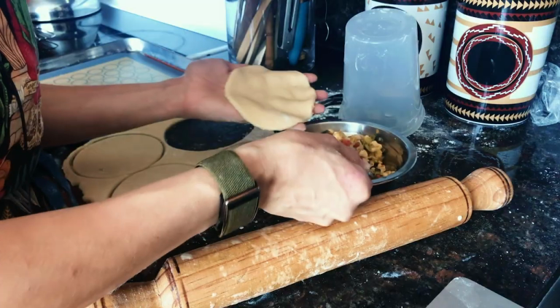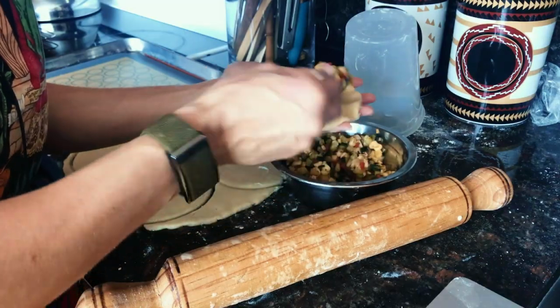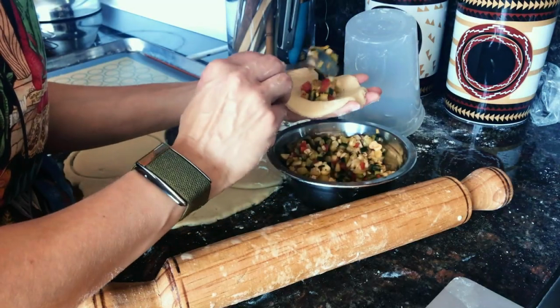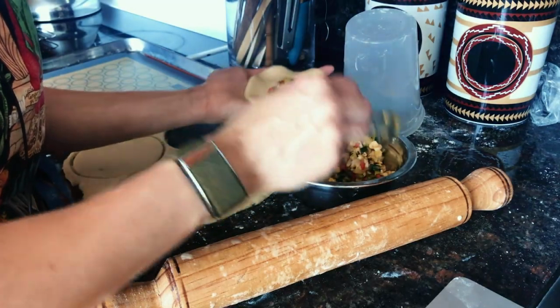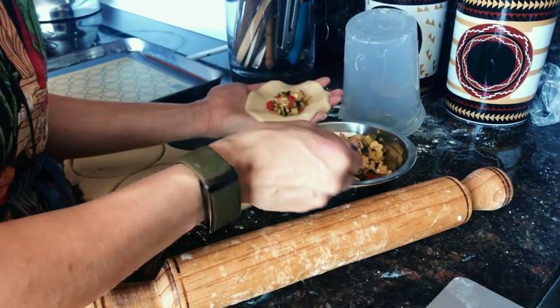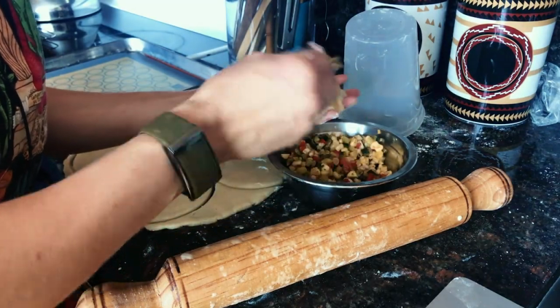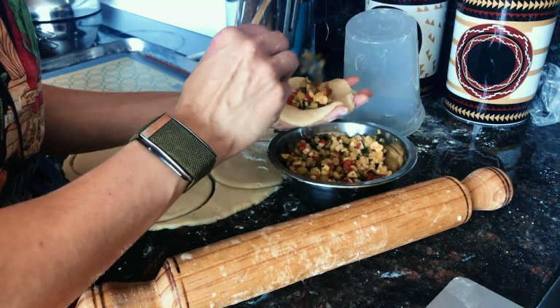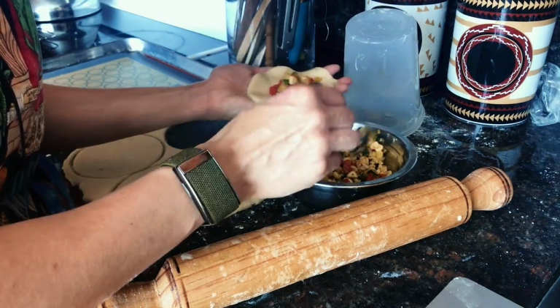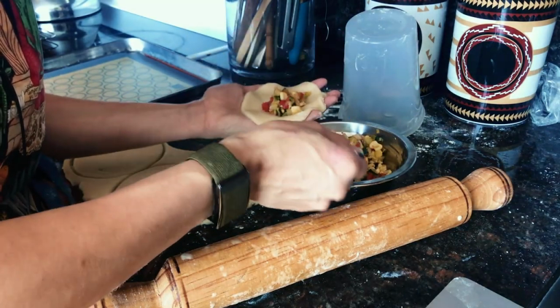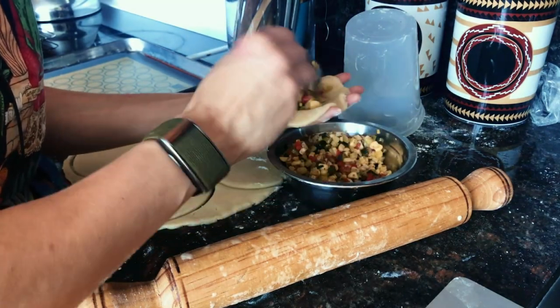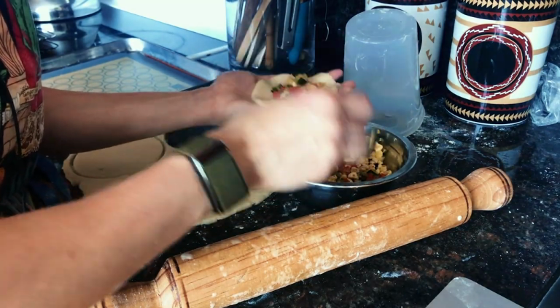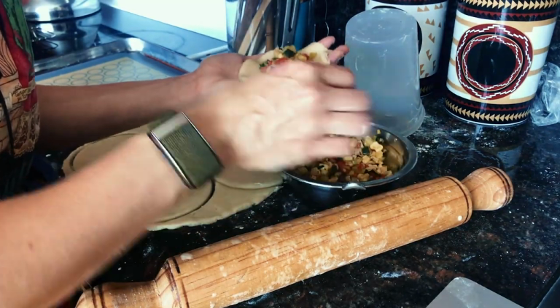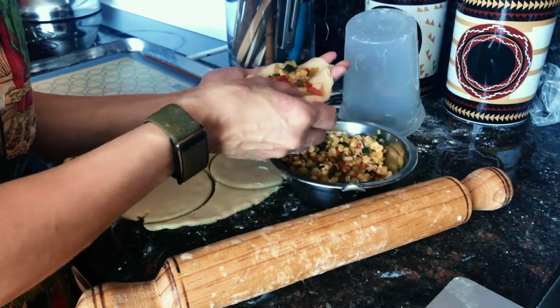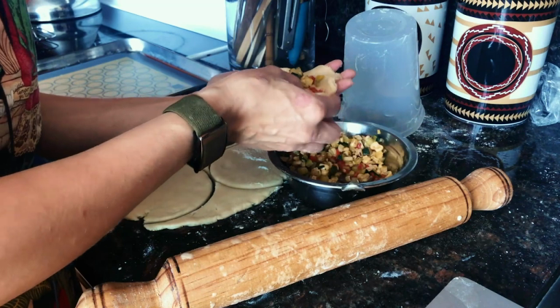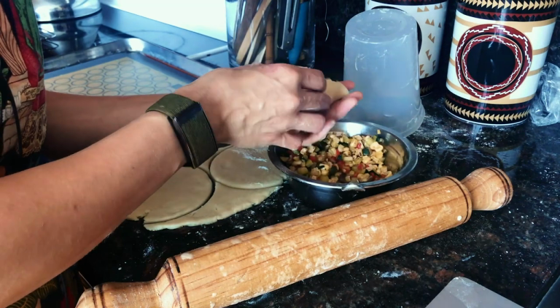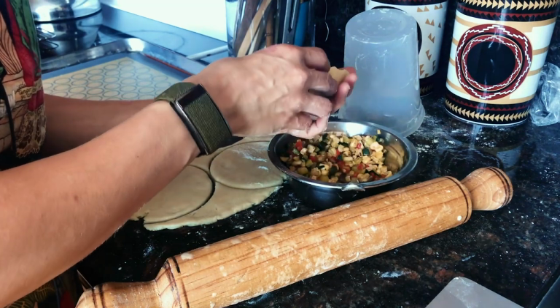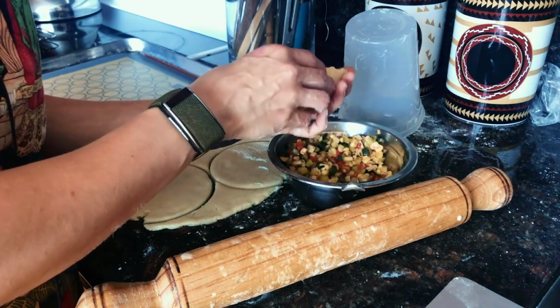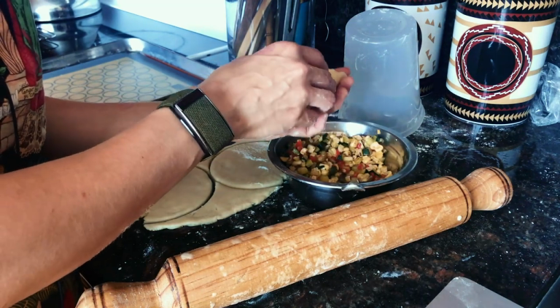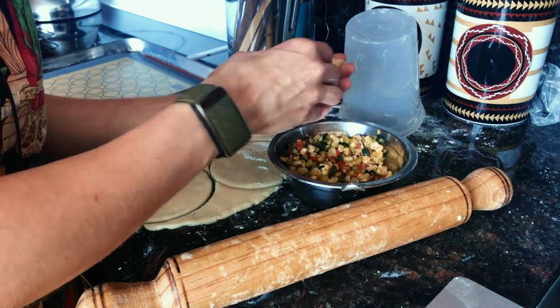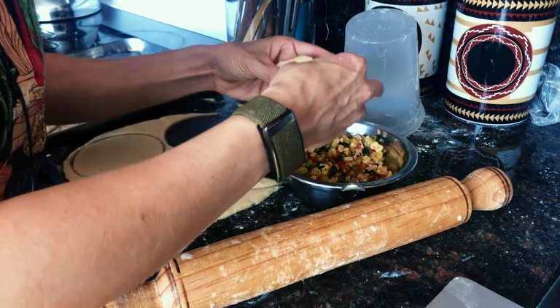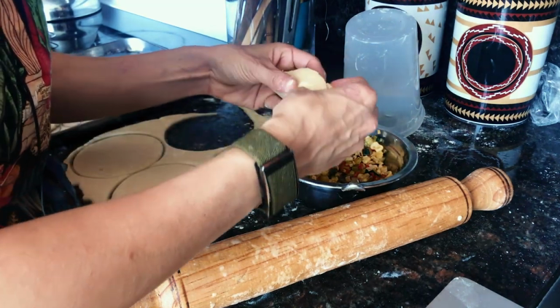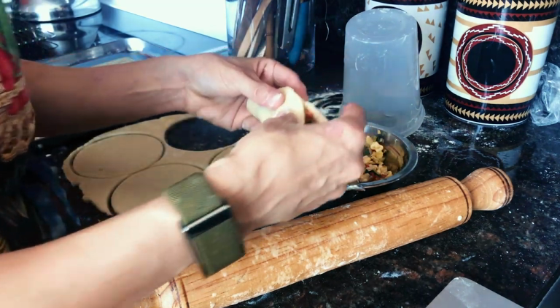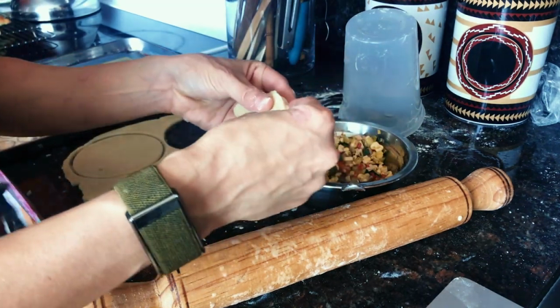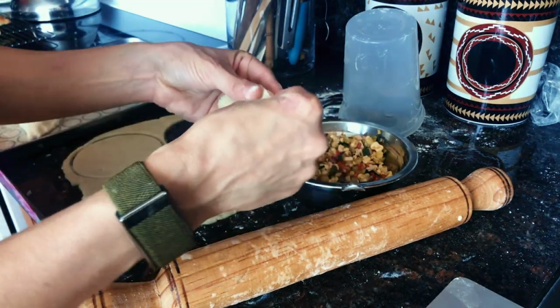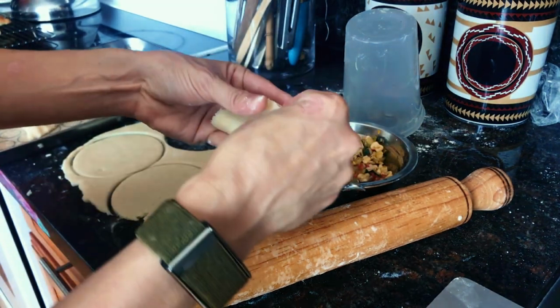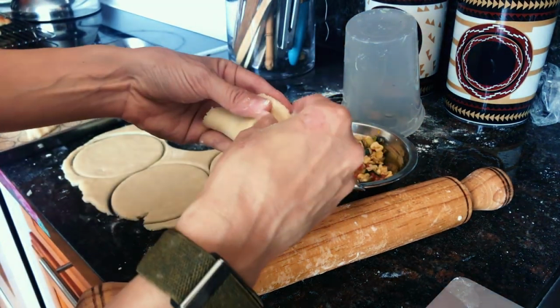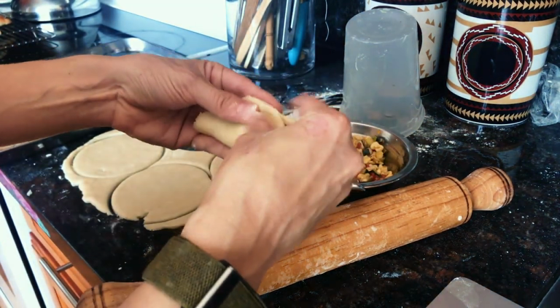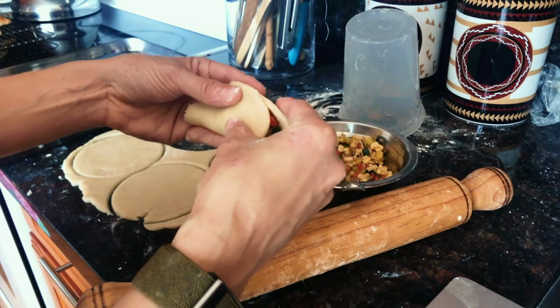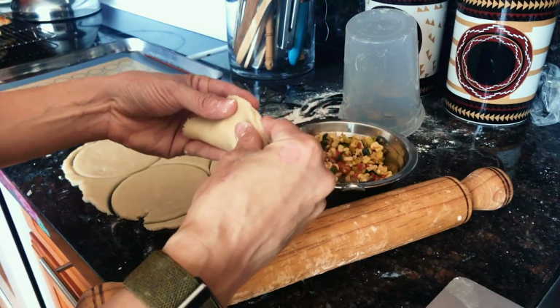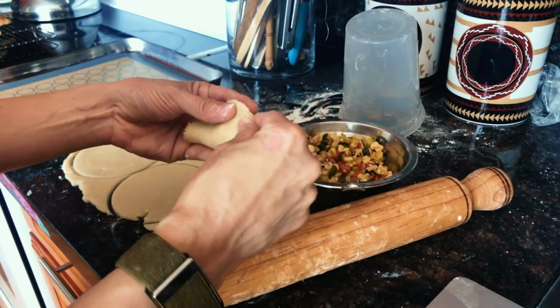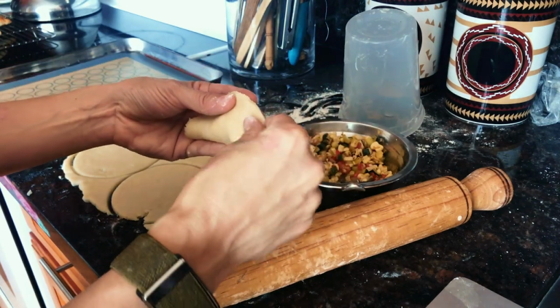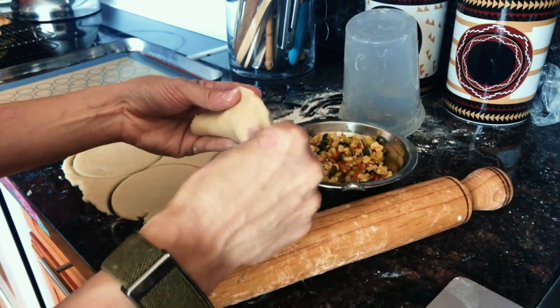Keep the dough refrigerated or cooled. You want to do about a tablespoon of filling, and then pinch the sides or the edges closed.